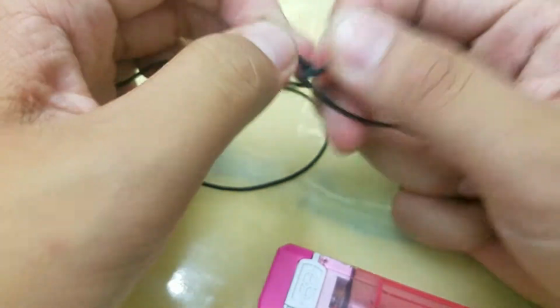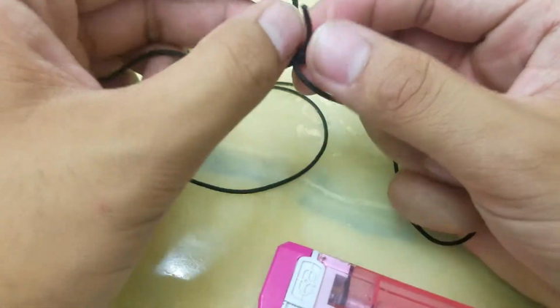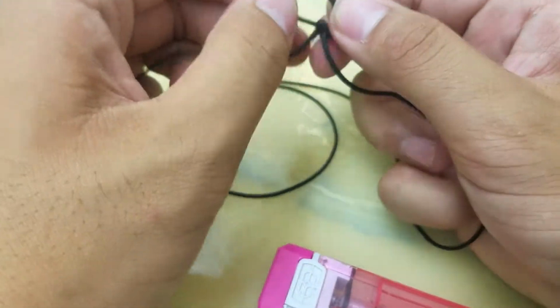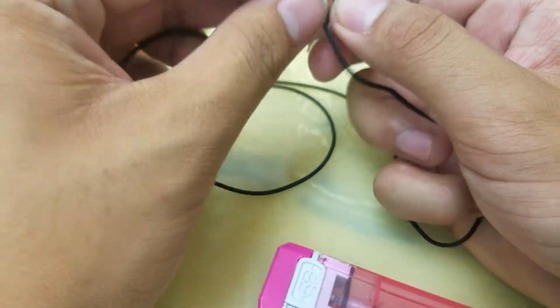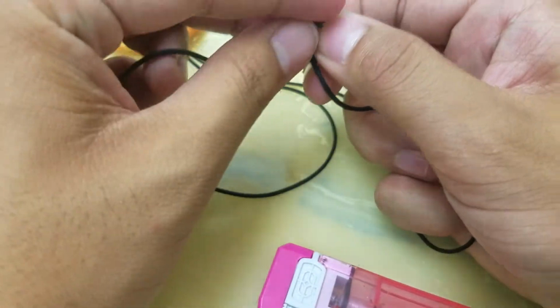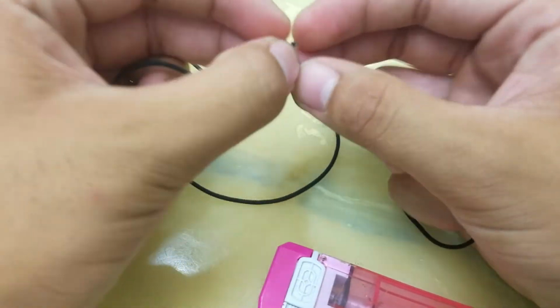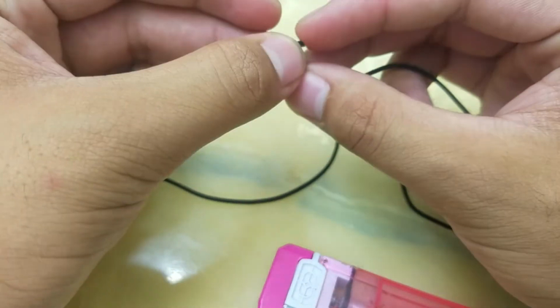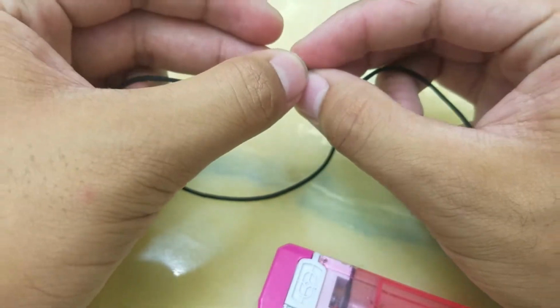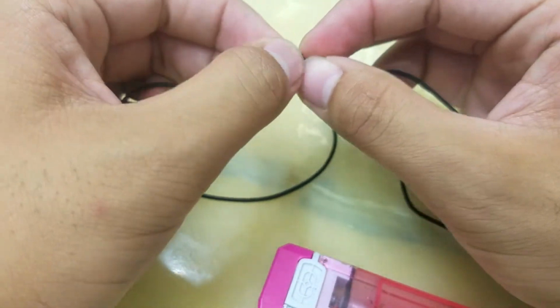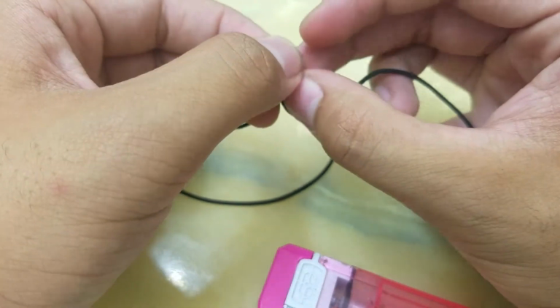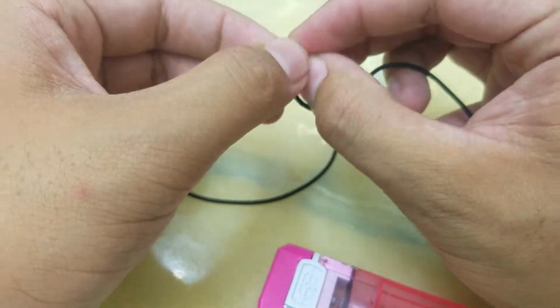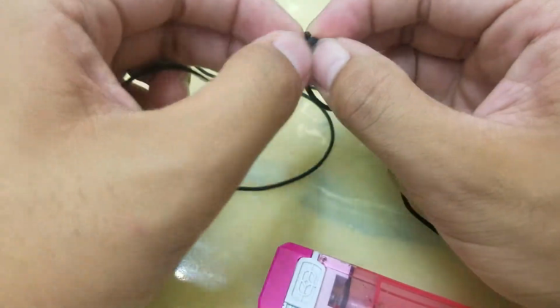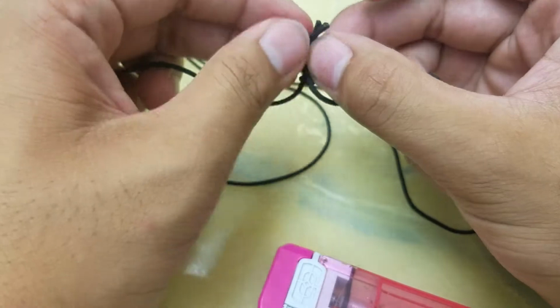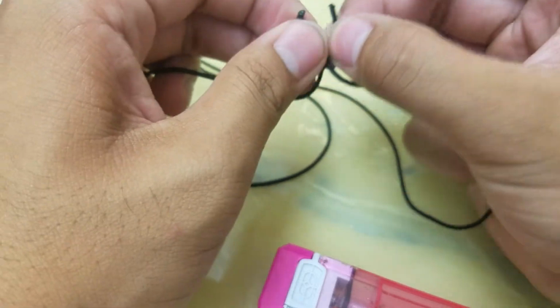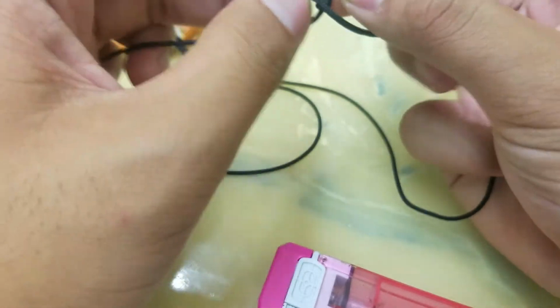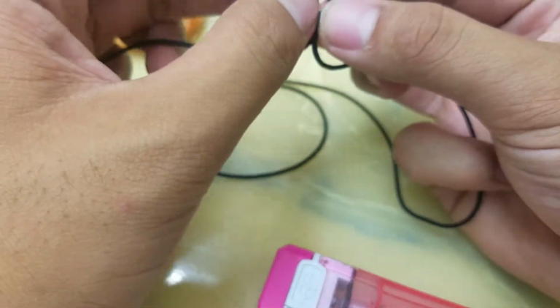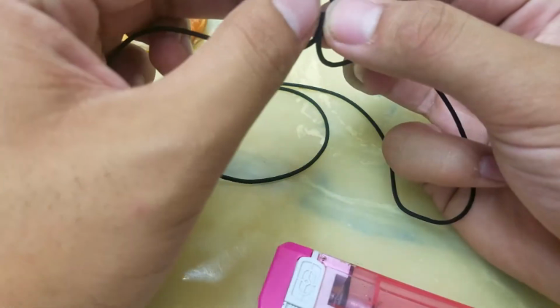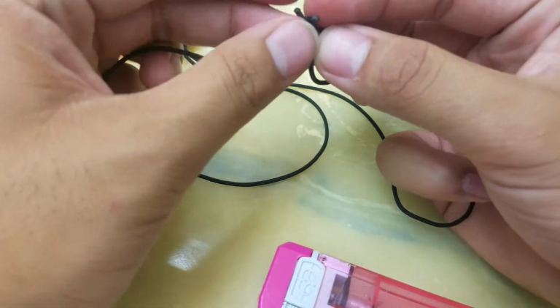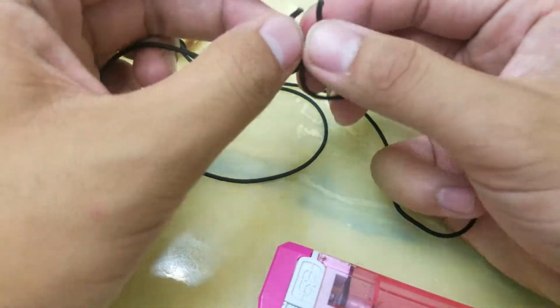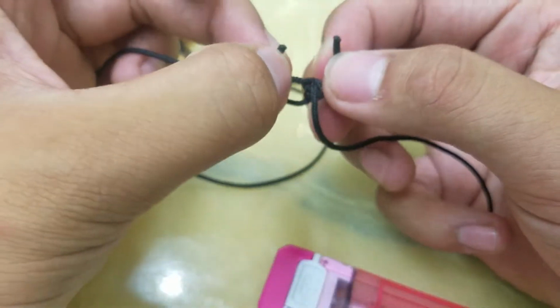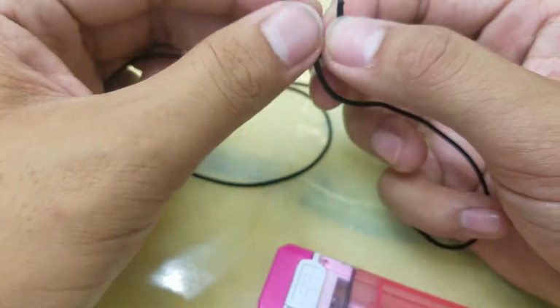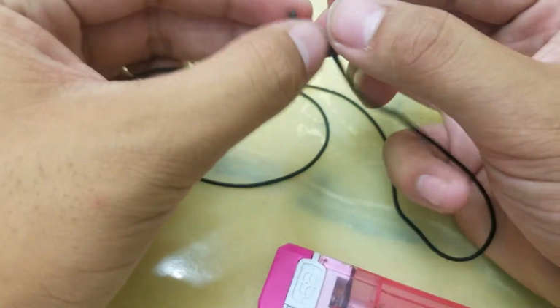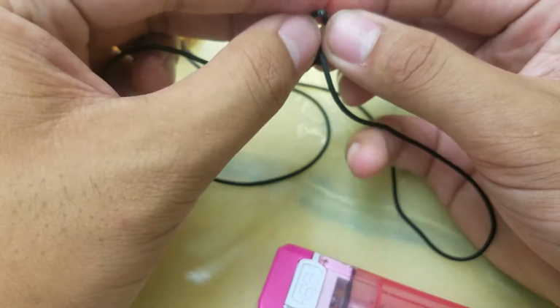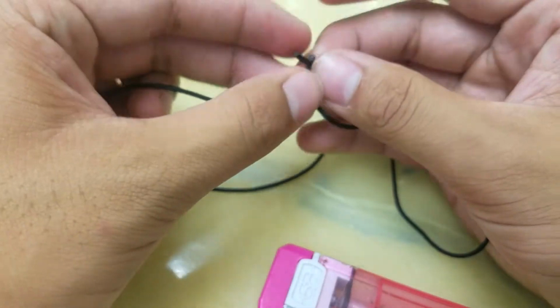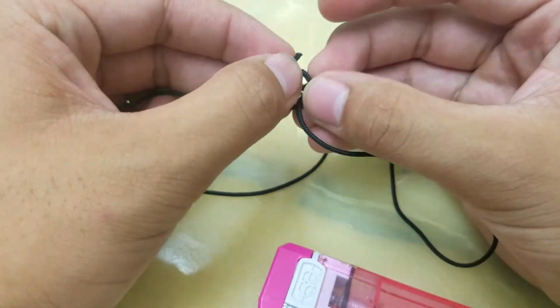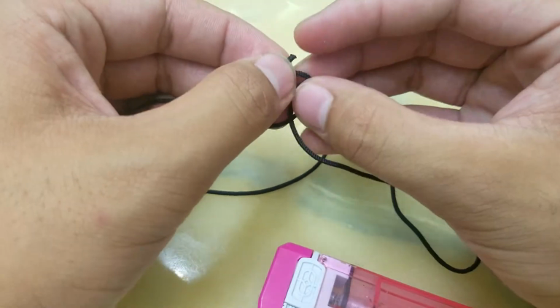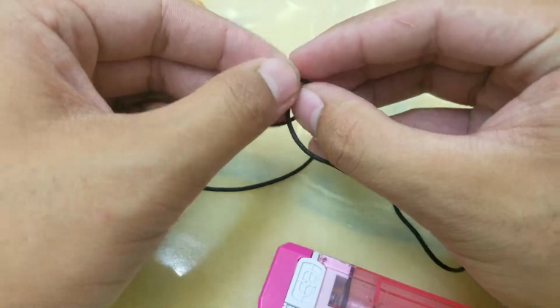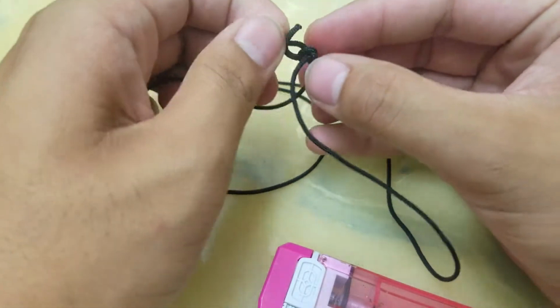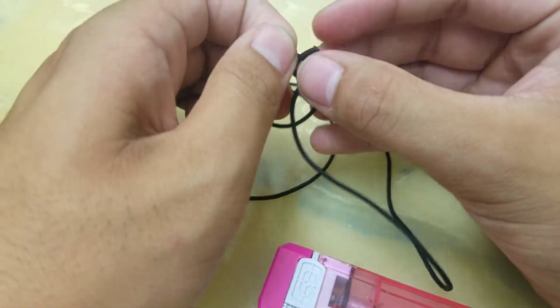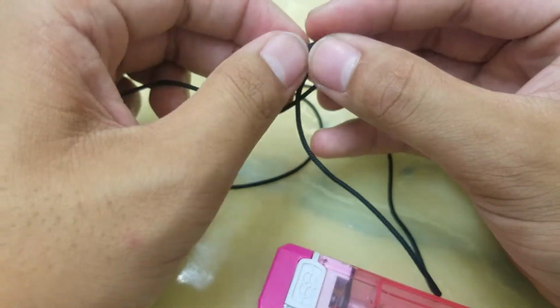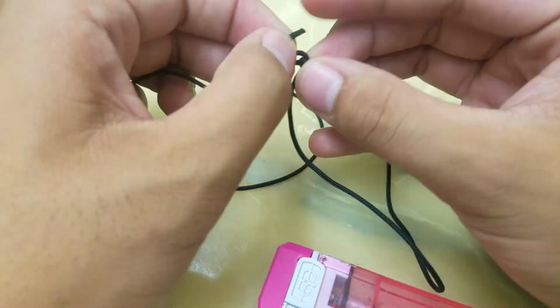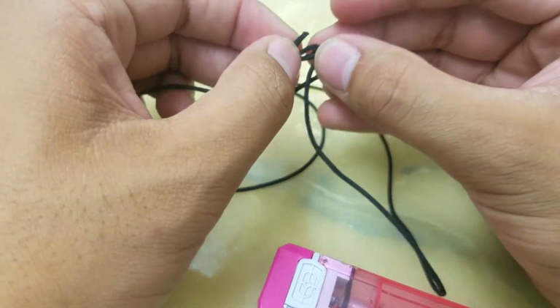You're just going to want to tie a triple knot — one knot, two knot, and three knot. Make sure you have enough excess rope when you're tying your knots, because it can get really tight. Right now I don't have any problems.